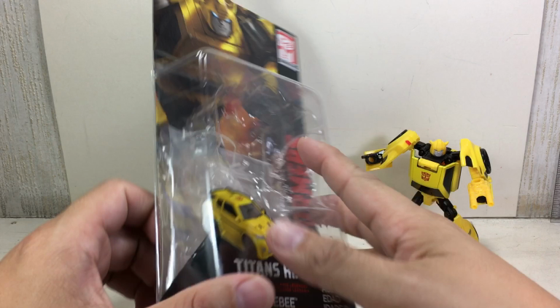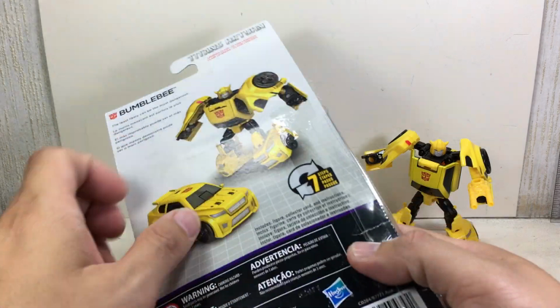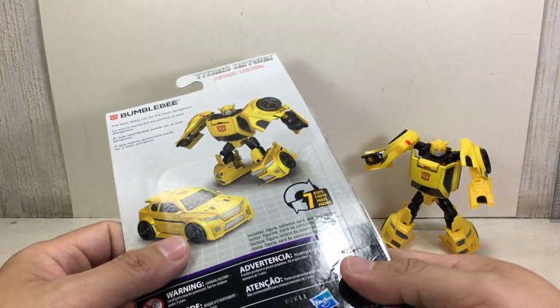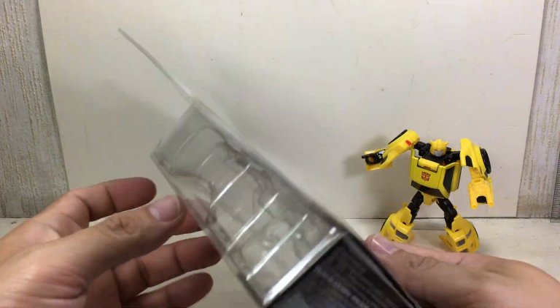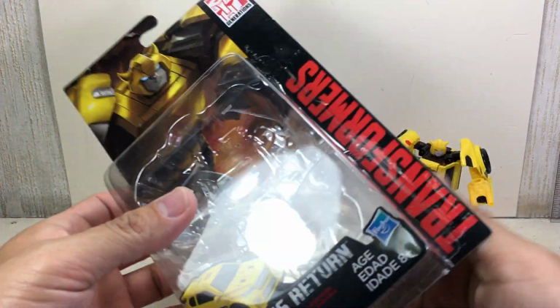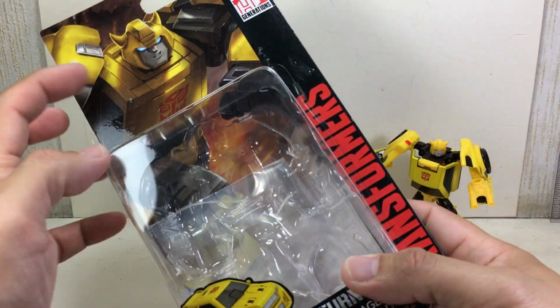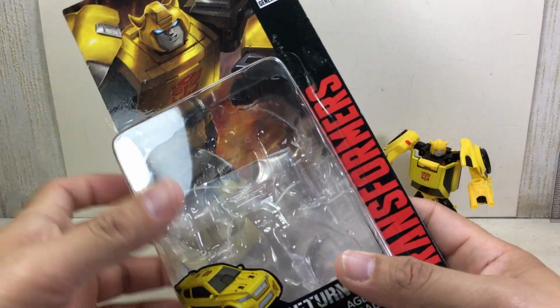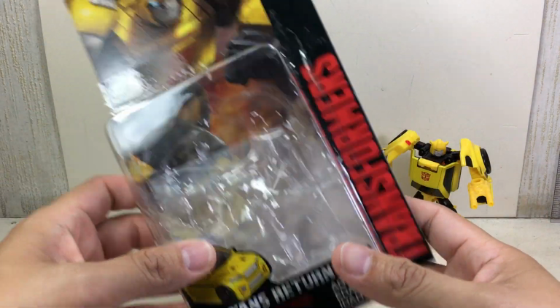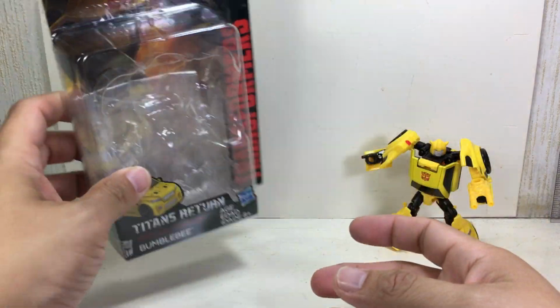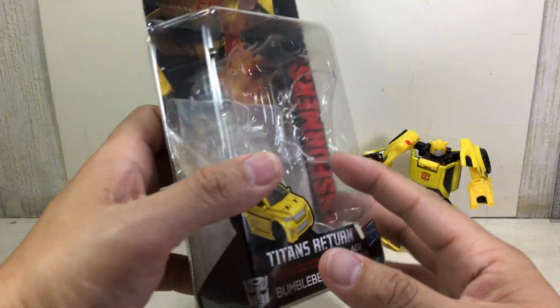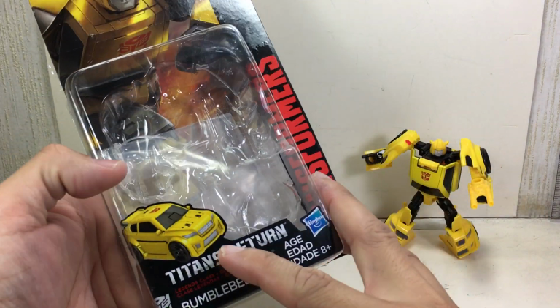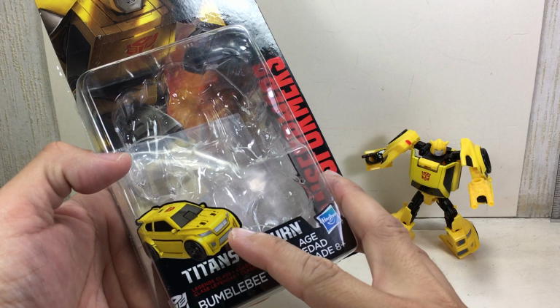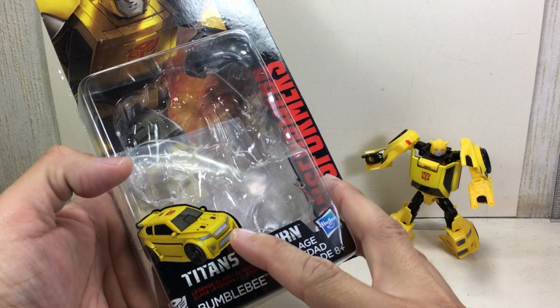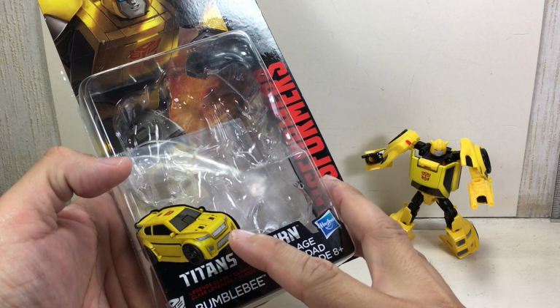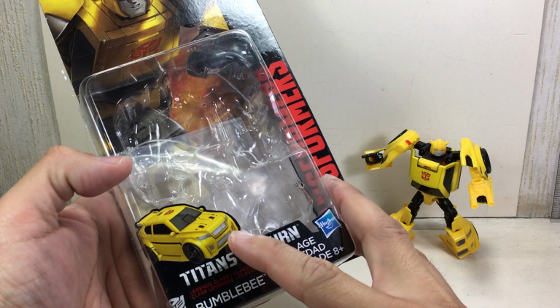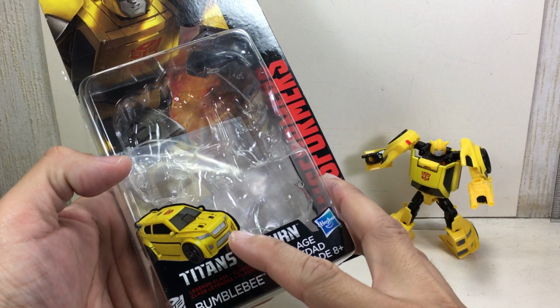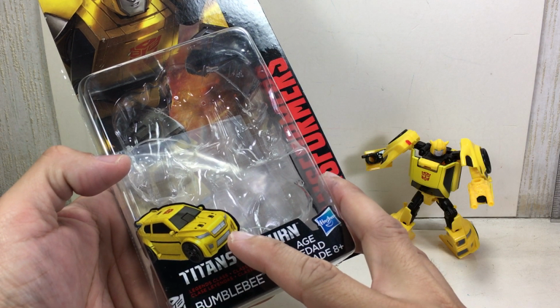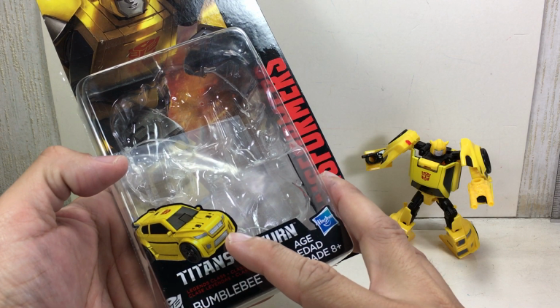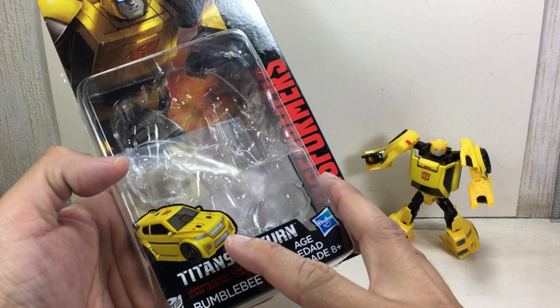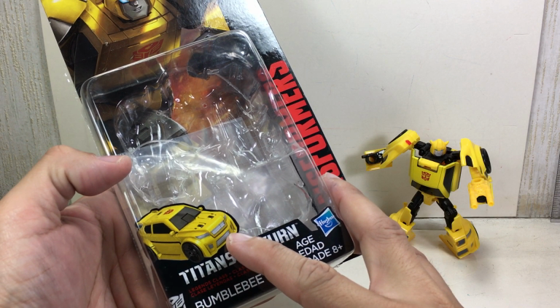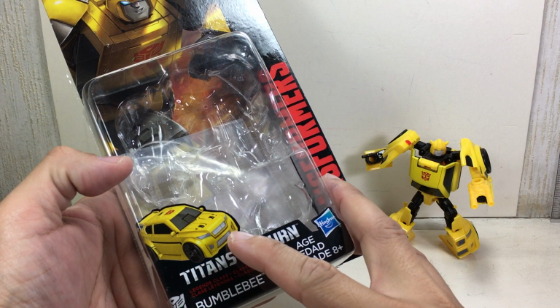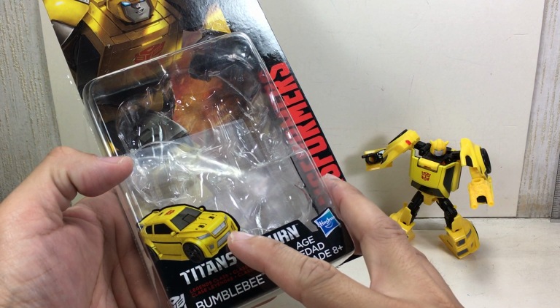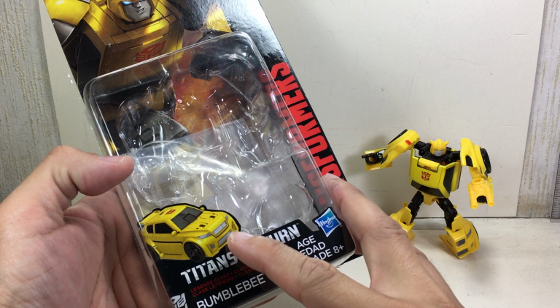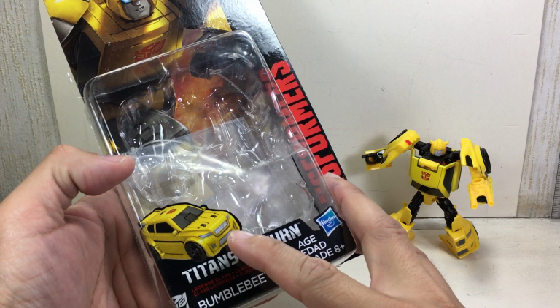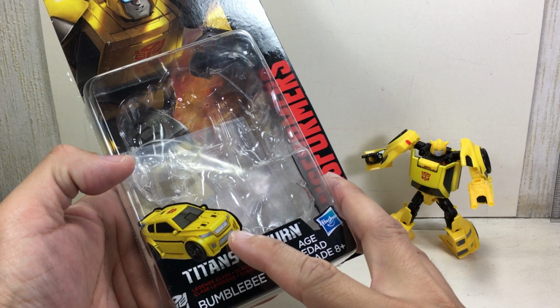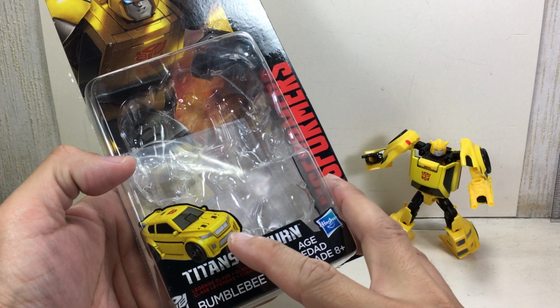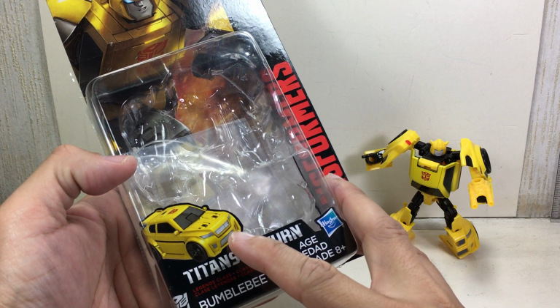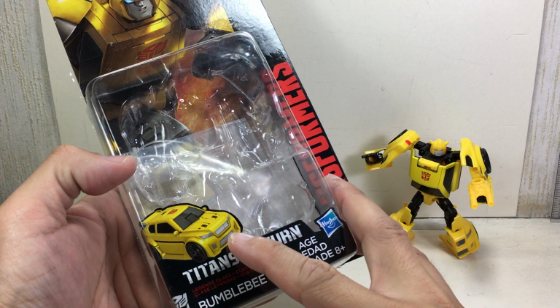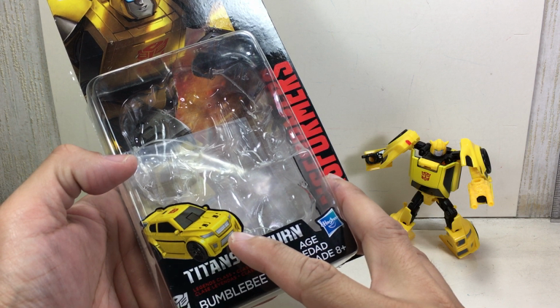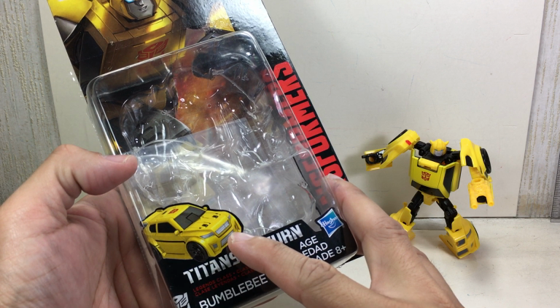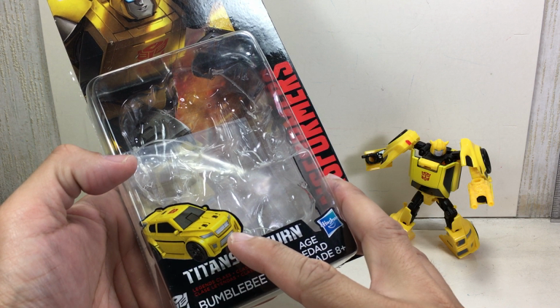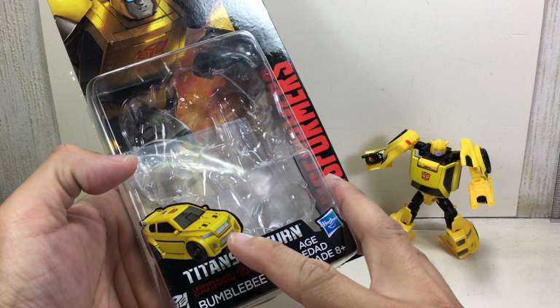Here is the packaging. Very, very G1 looking robot. But the alt mode kind of looks like a Chevy — kind of looks like the alt mode of Revenge of the Fallen Mudflap.